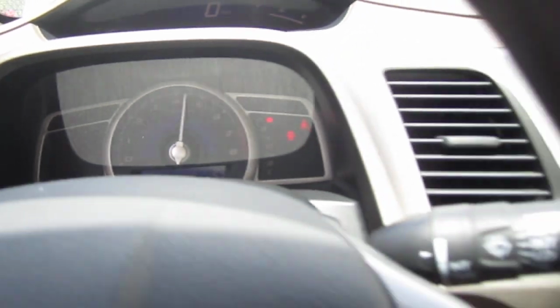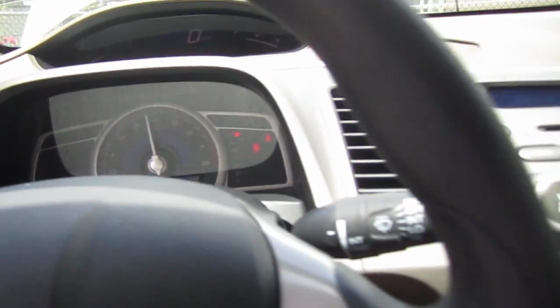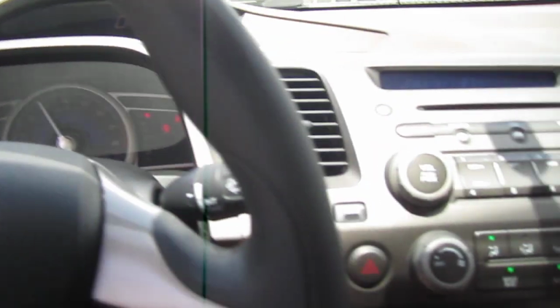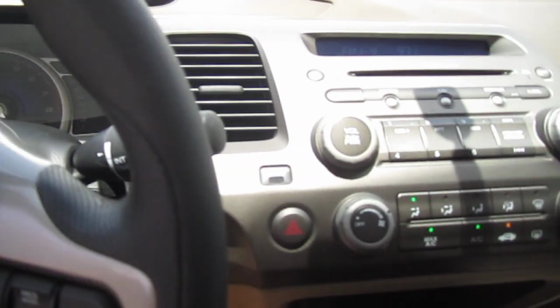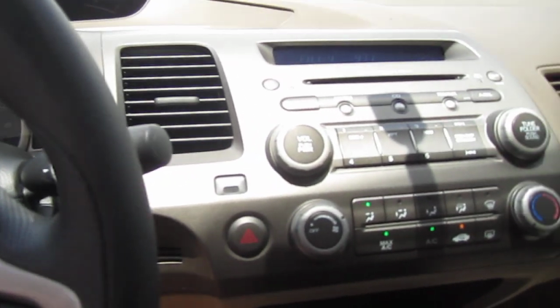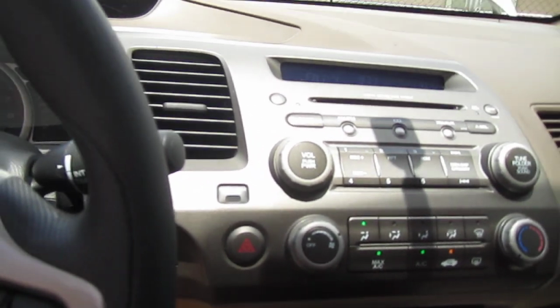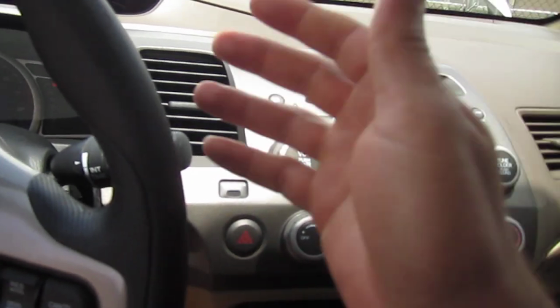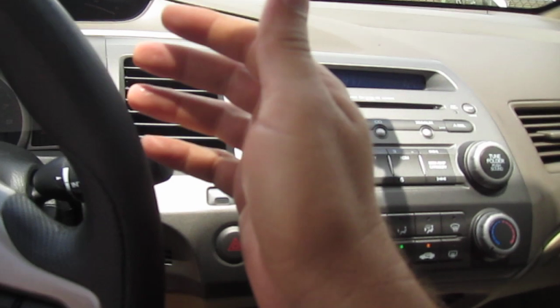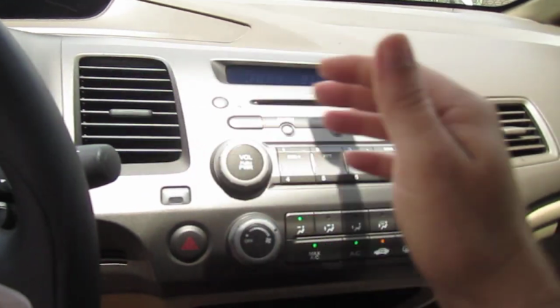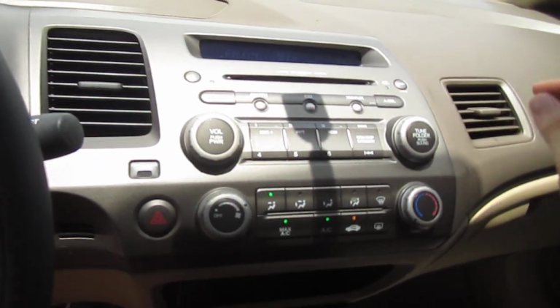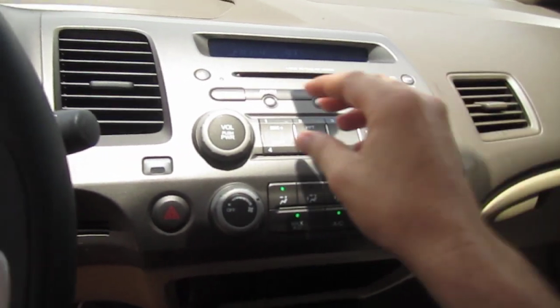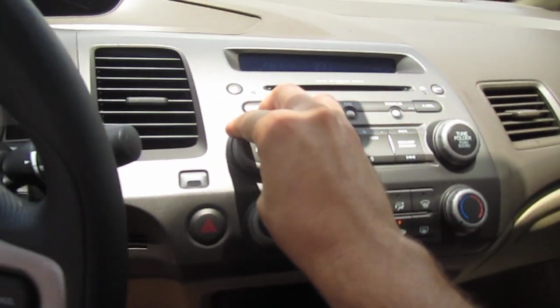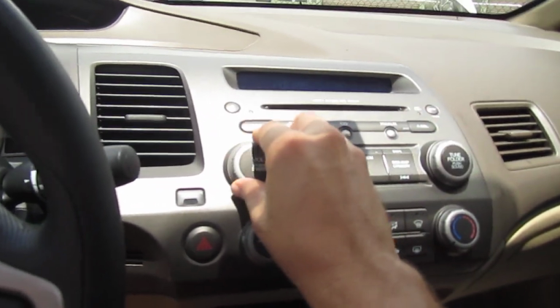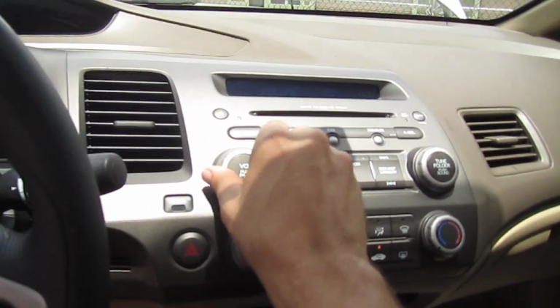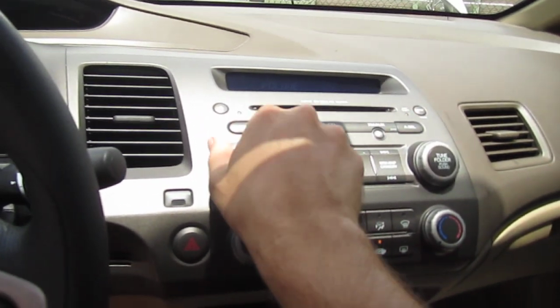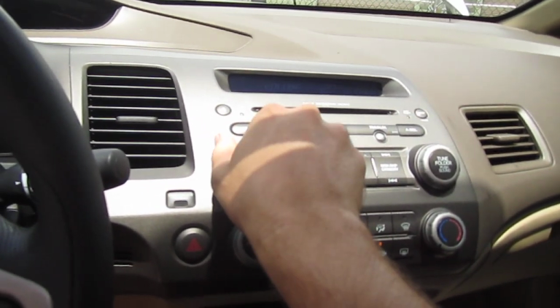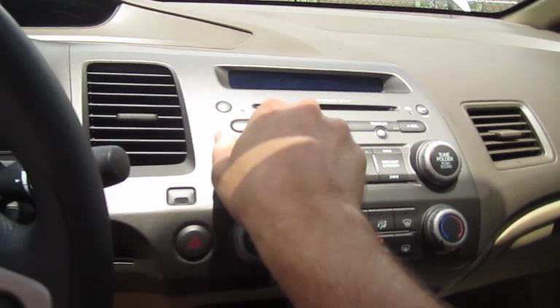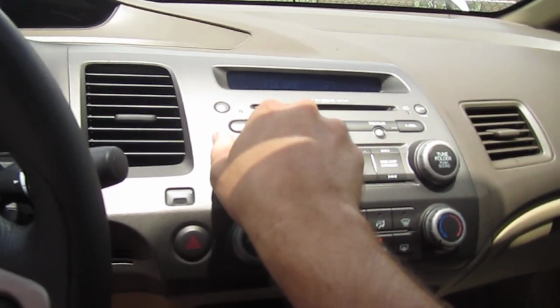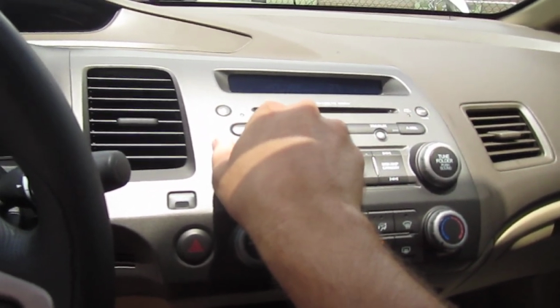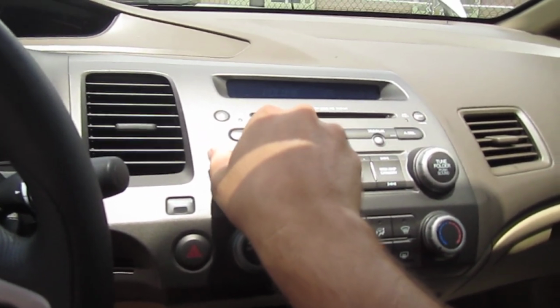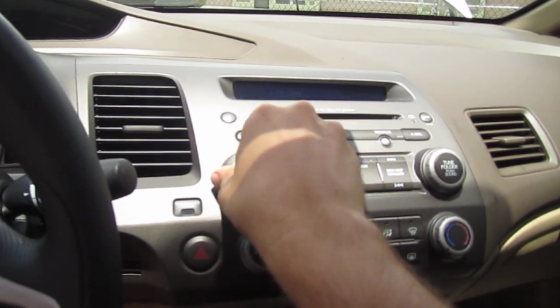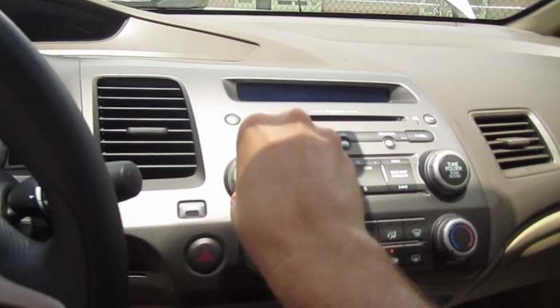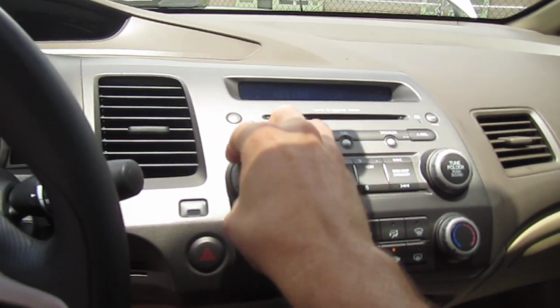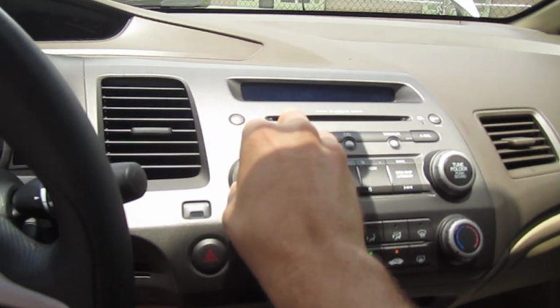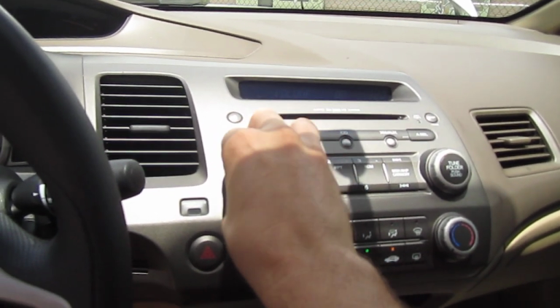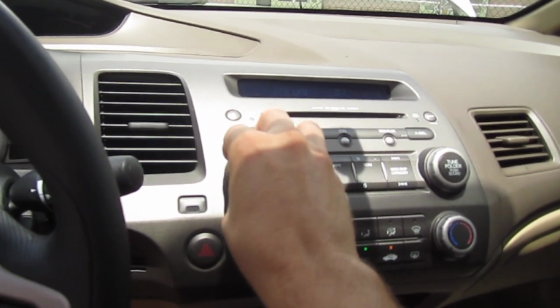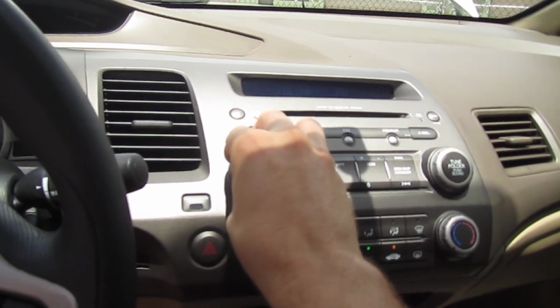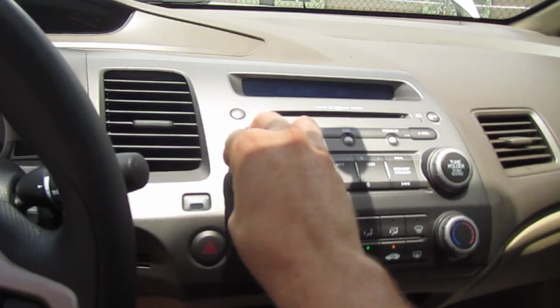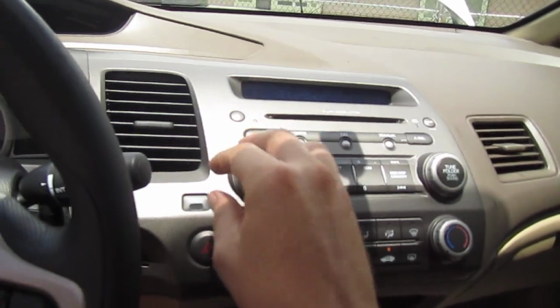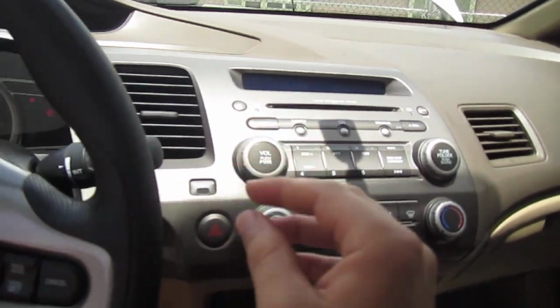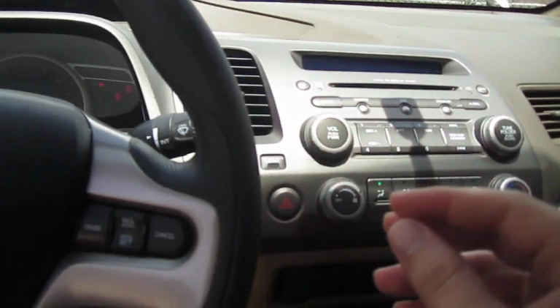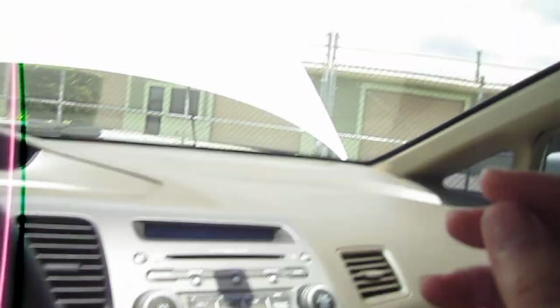Revs up nicely and idles smoothly. AC is ice cold. The stereo sounds excellent.